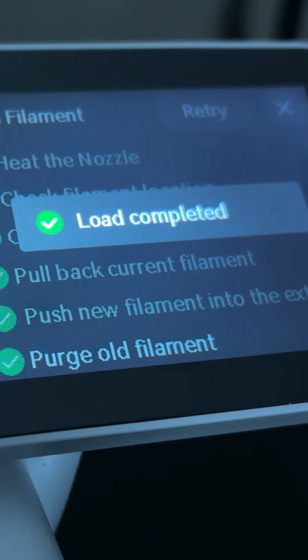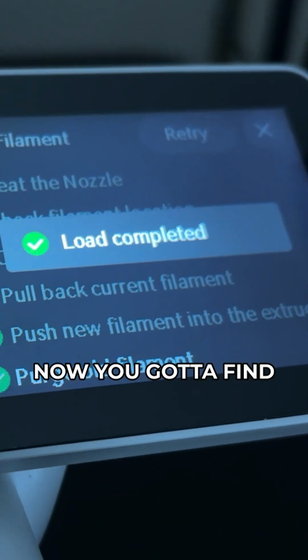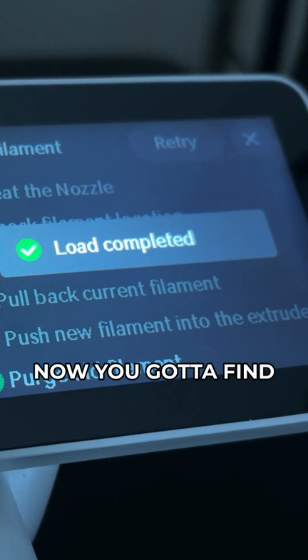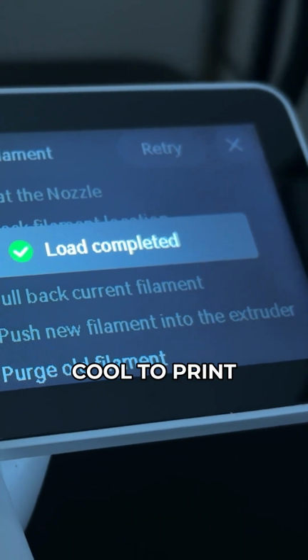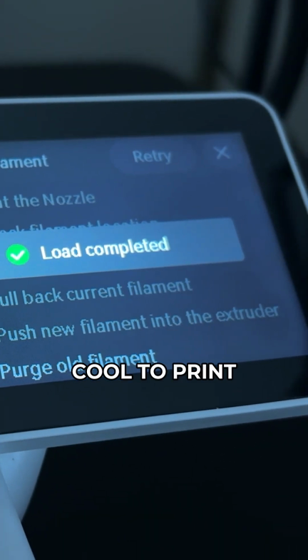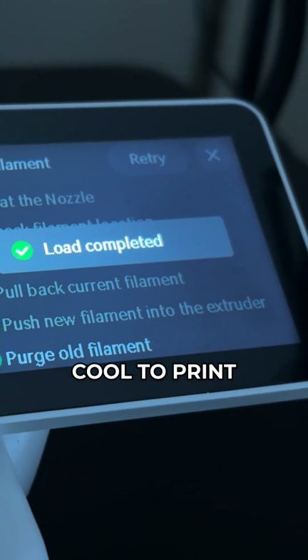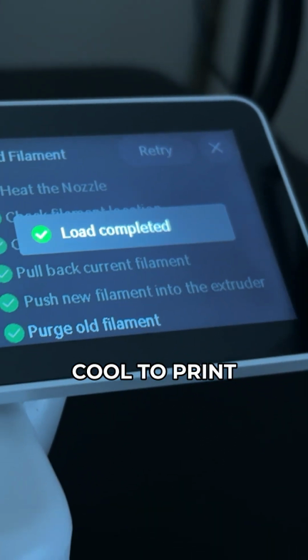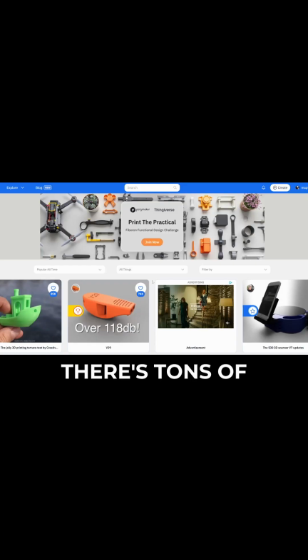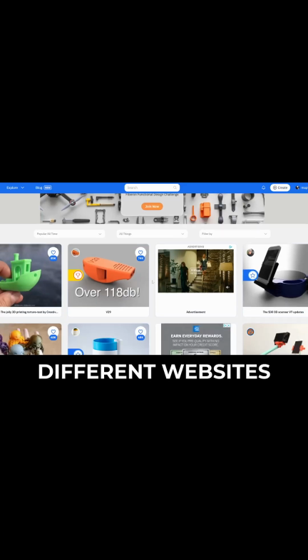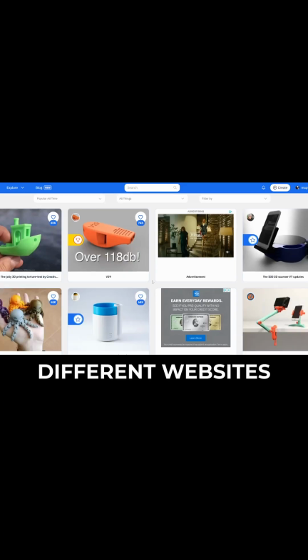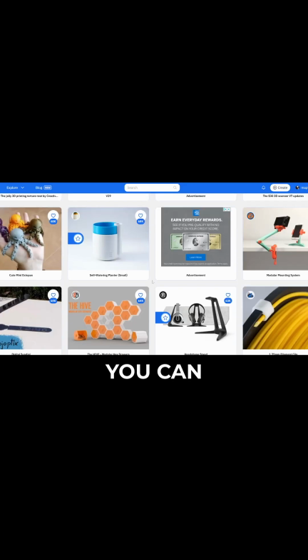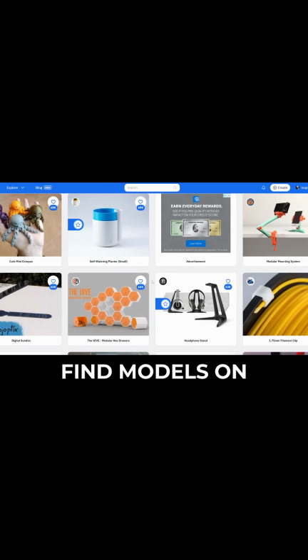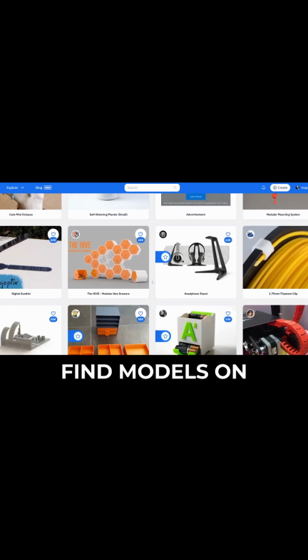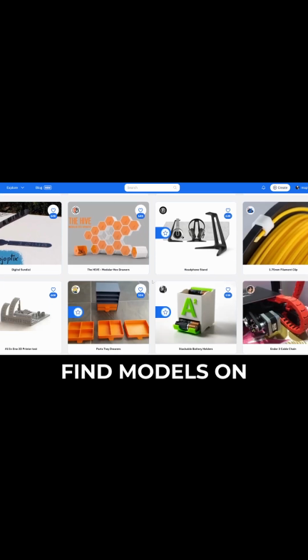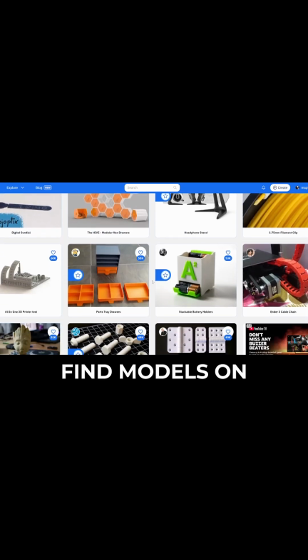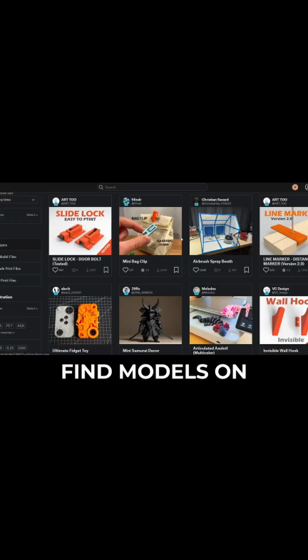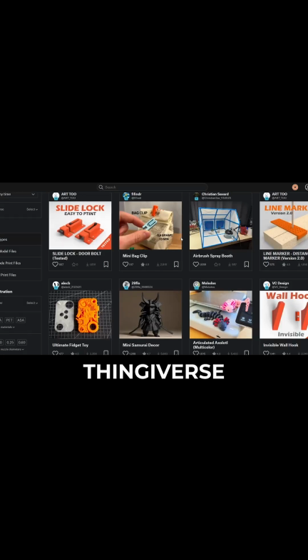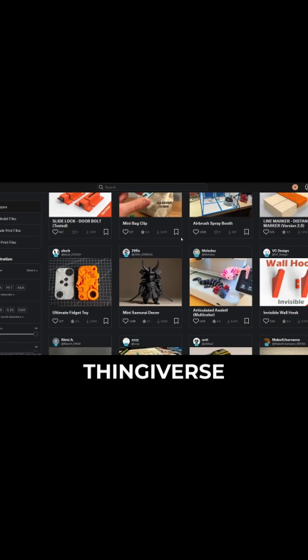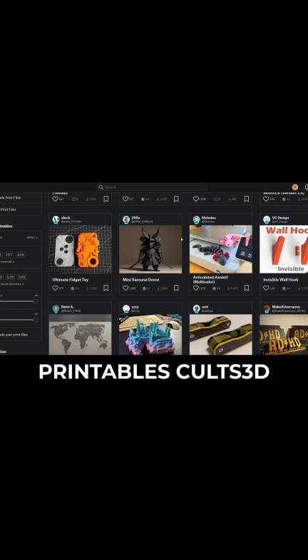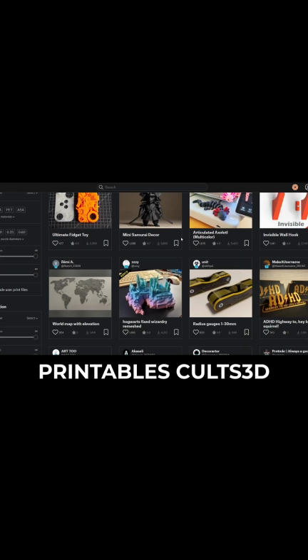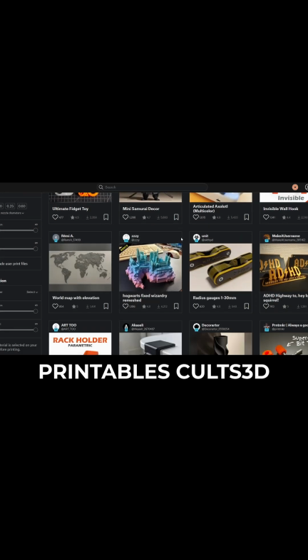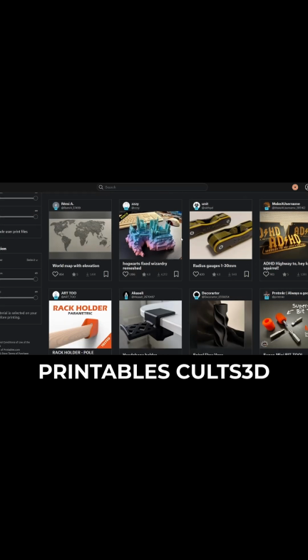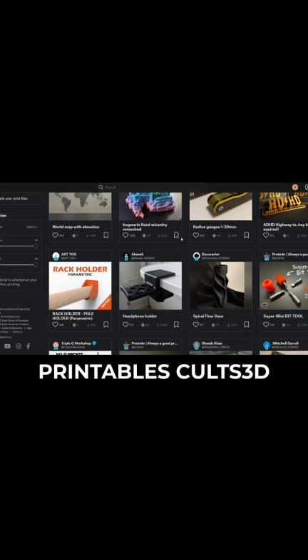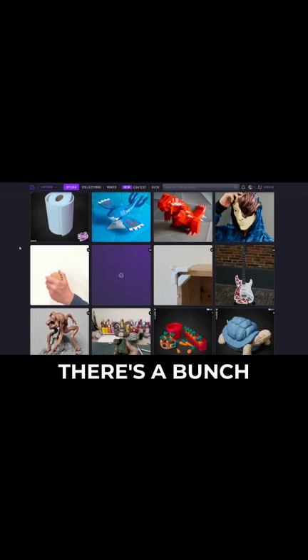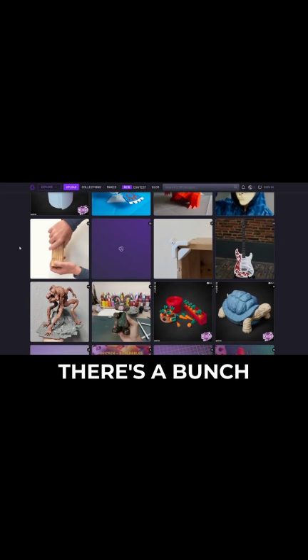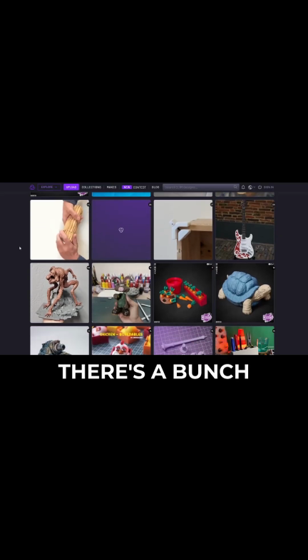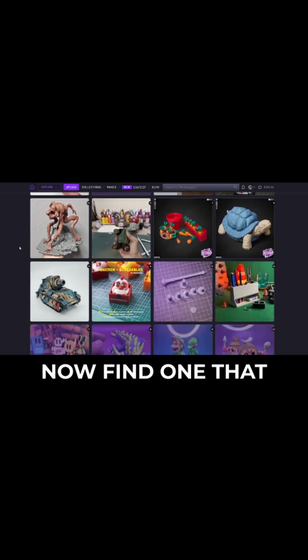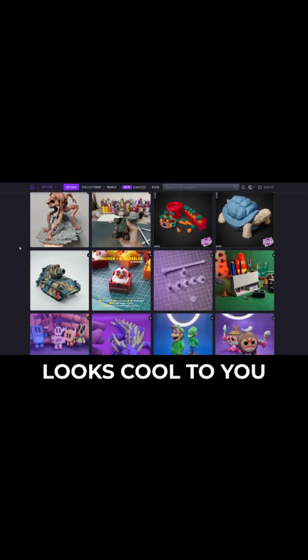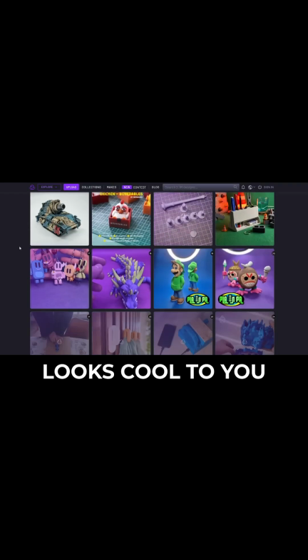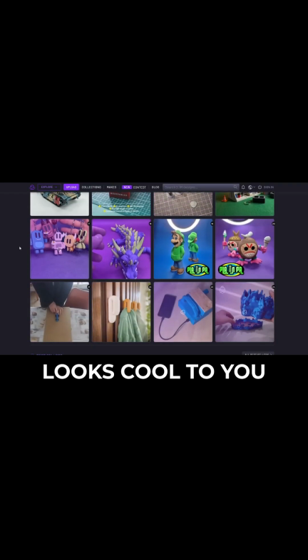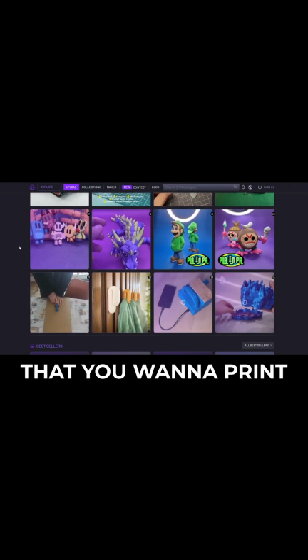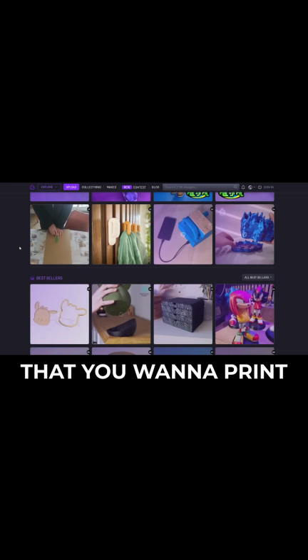Now you gotta find something cool to print. There's tons of different websites you can find models on — Thingiverse, Printables, Colts 3D, there's a bunch. Find one that looks cool to you that you want to print.